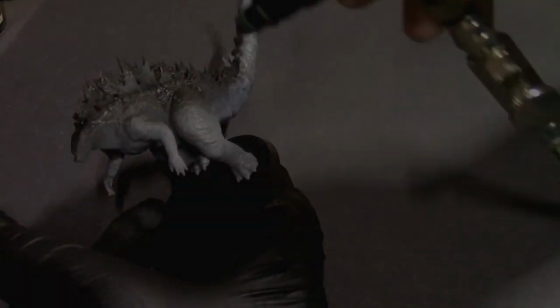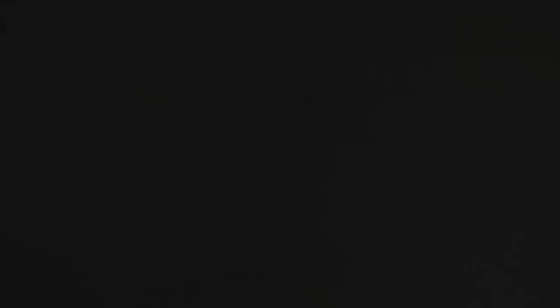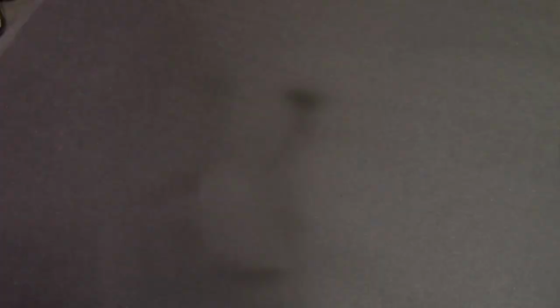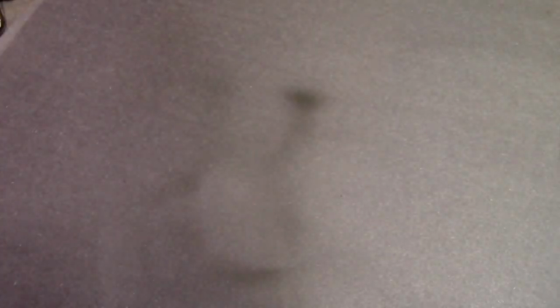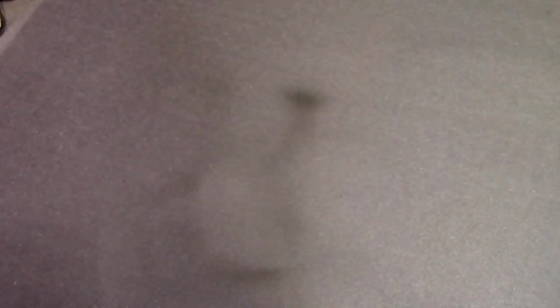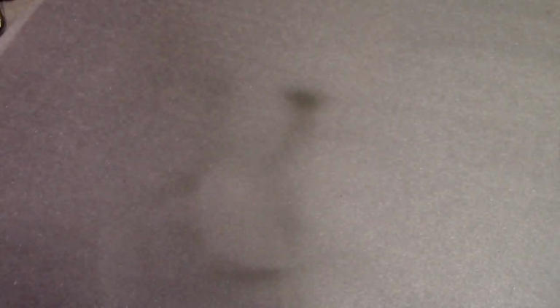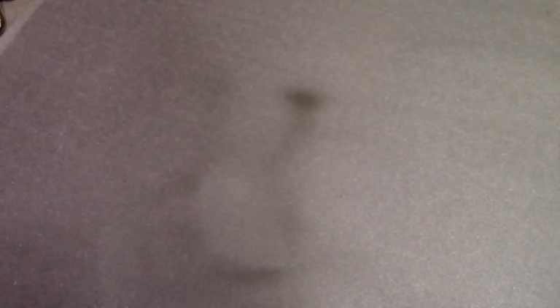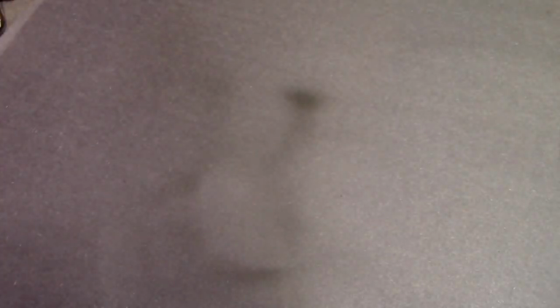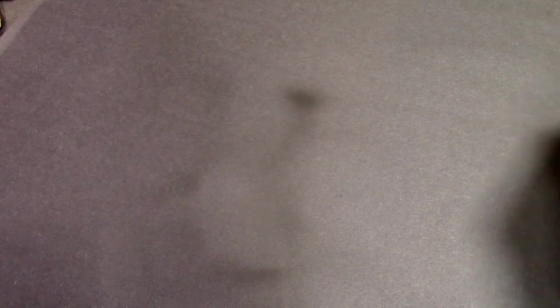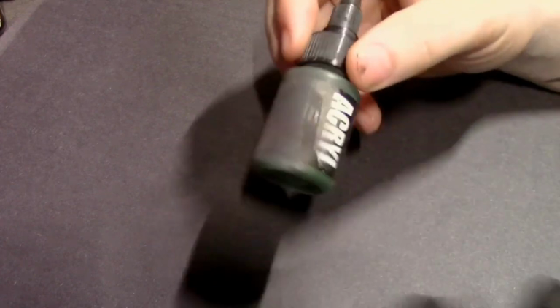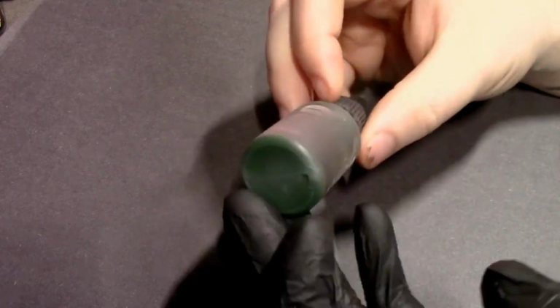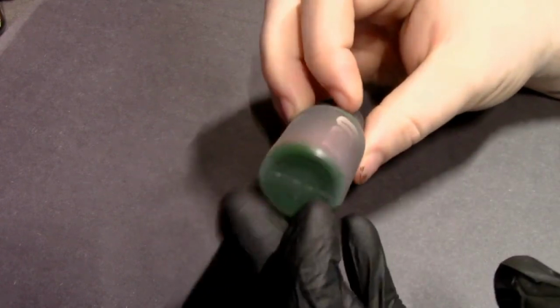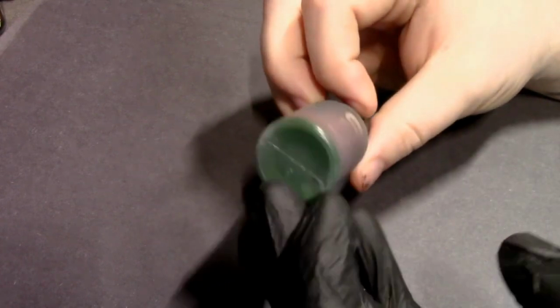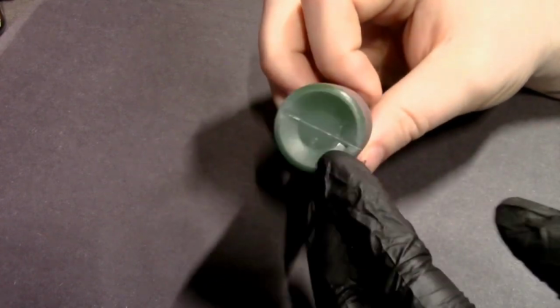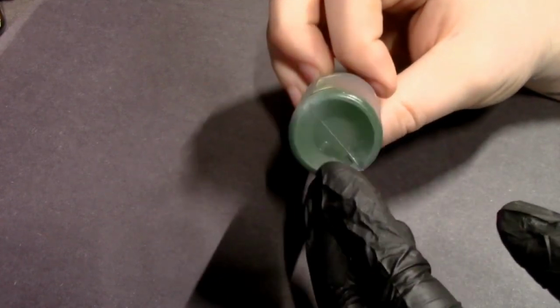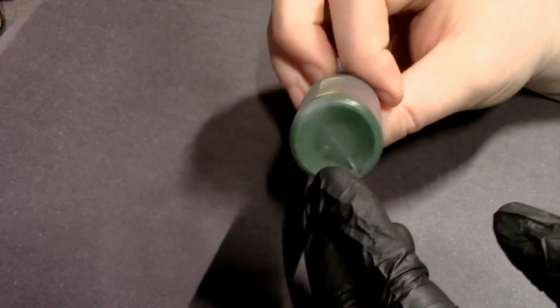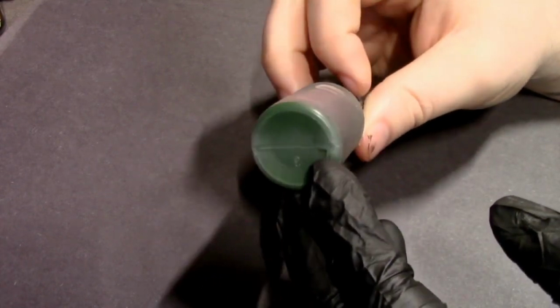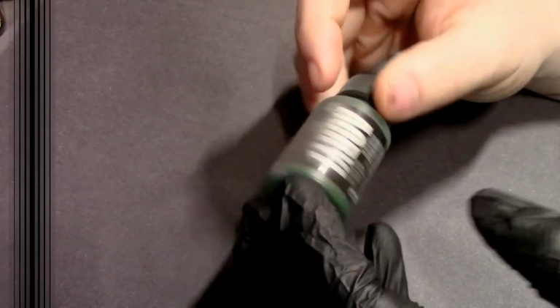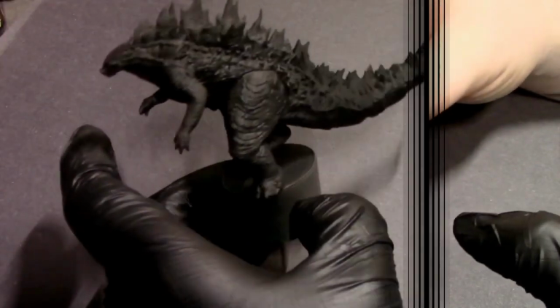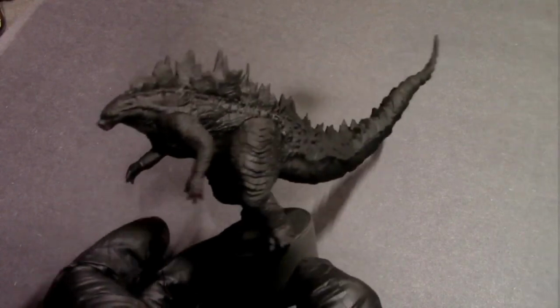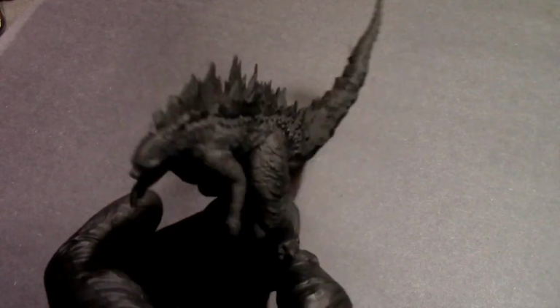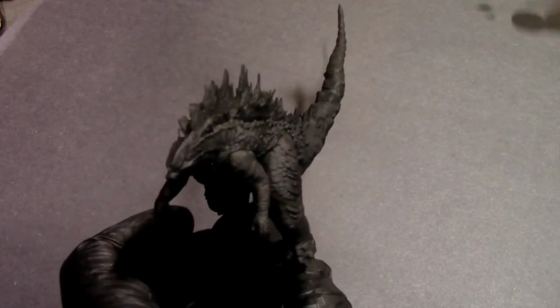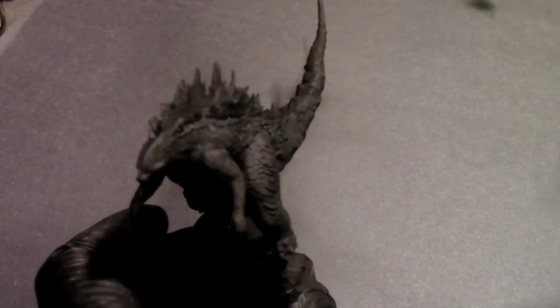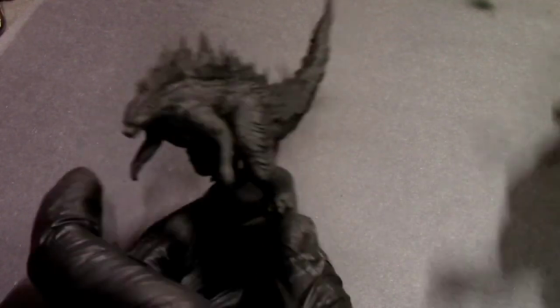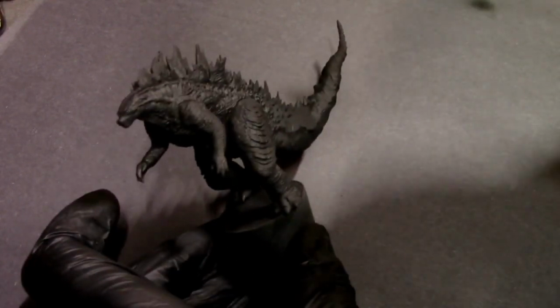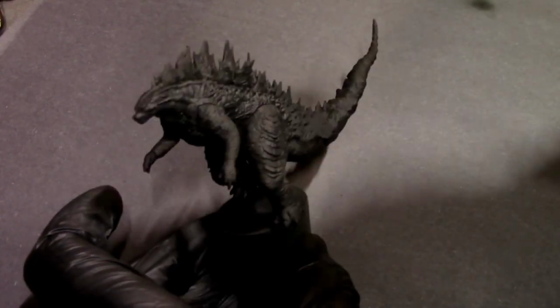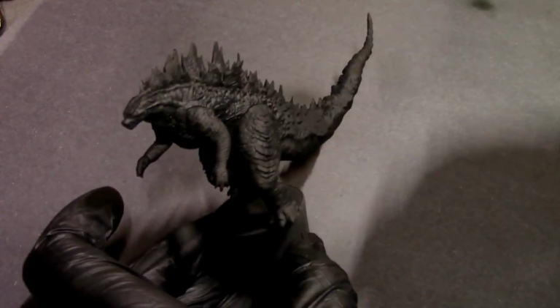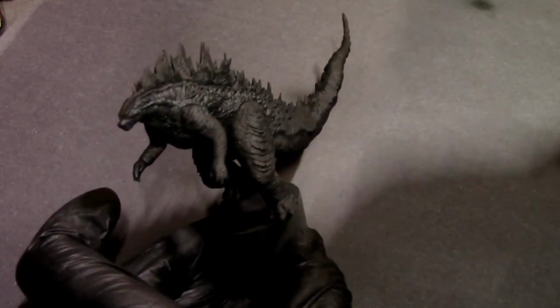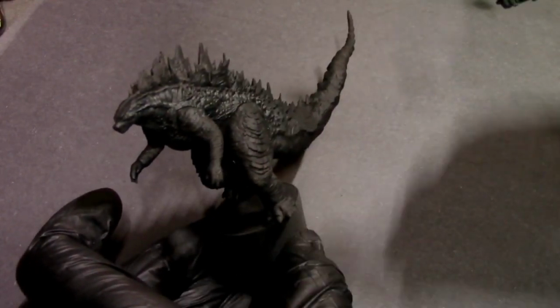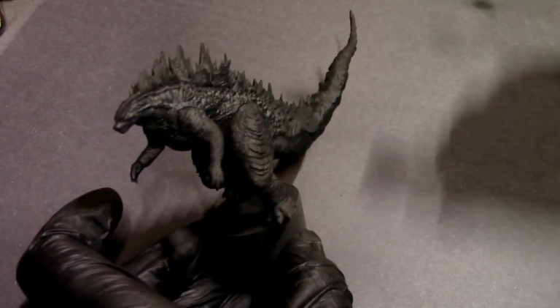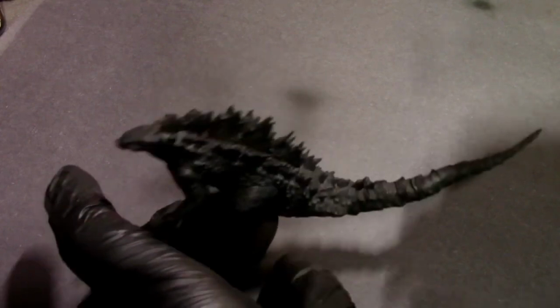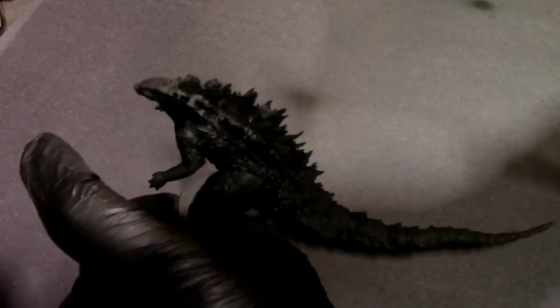Just a fun little project because the new movie came out today. If you're watching this later, it came out on March 31st — I'm recording this on March 31st. A lot of fun, super cool little model.